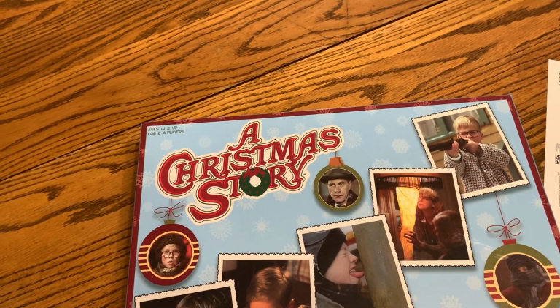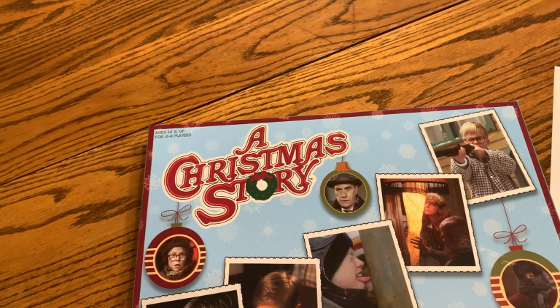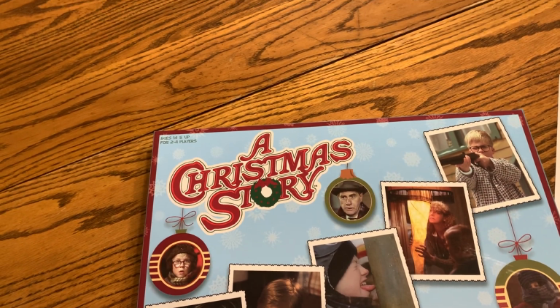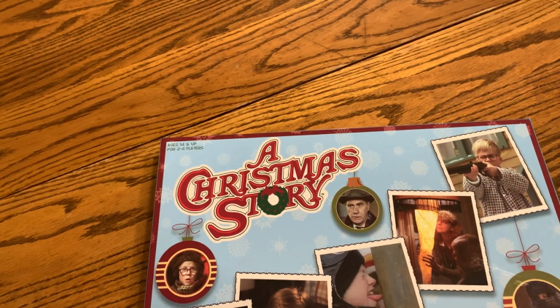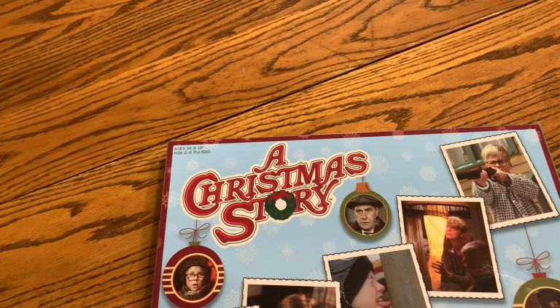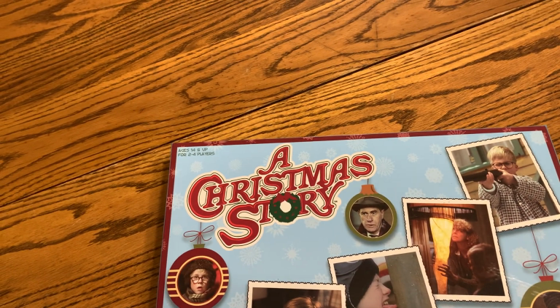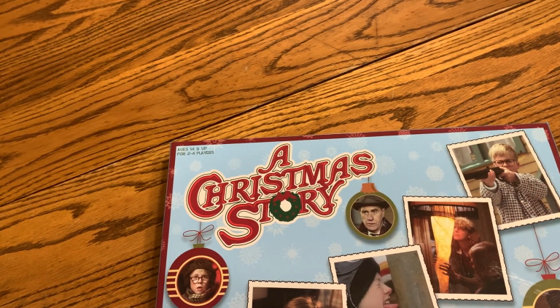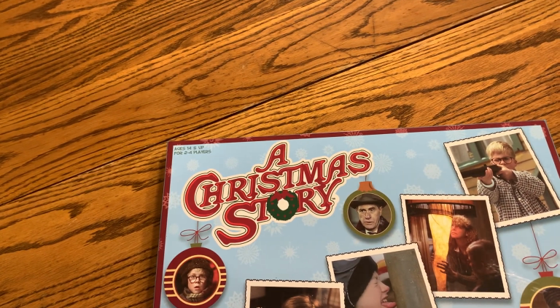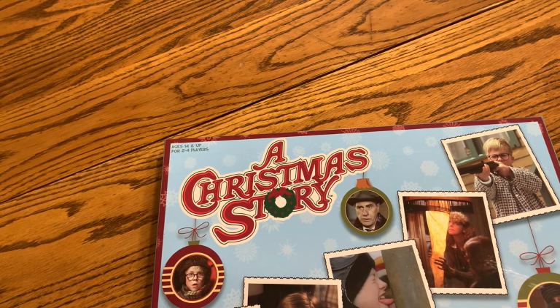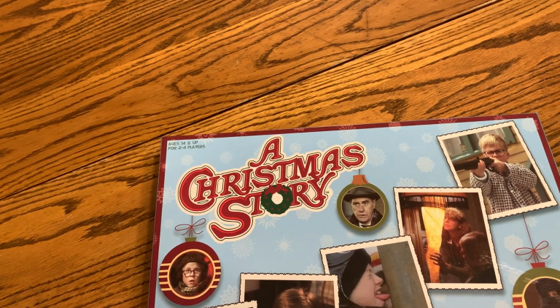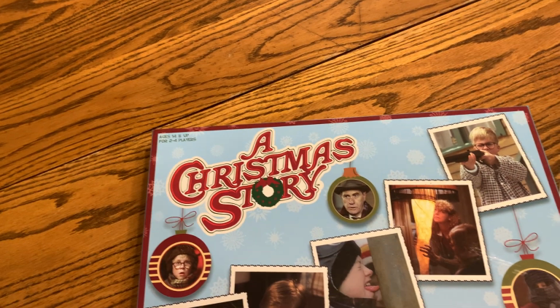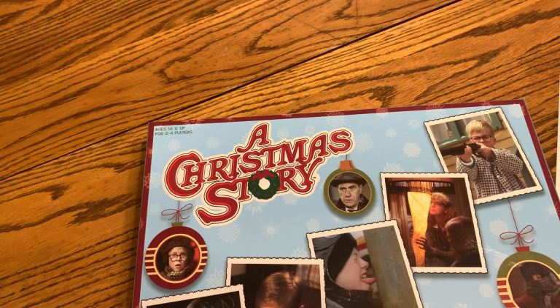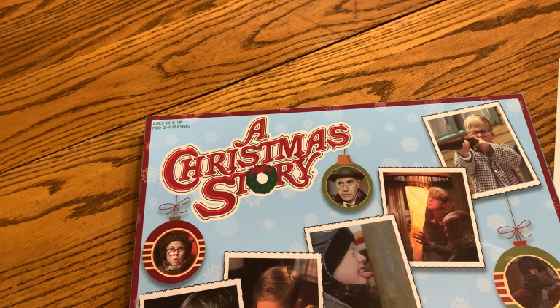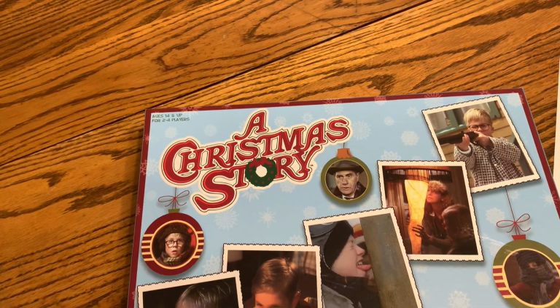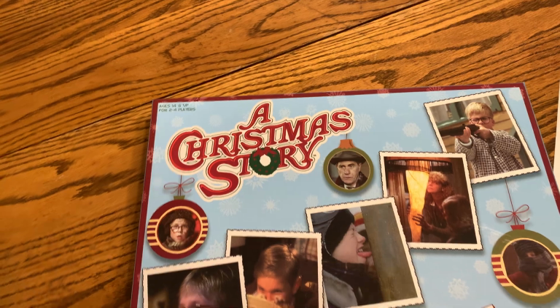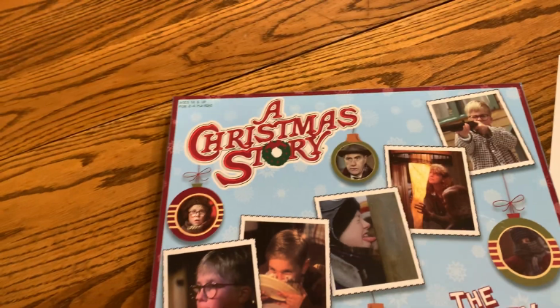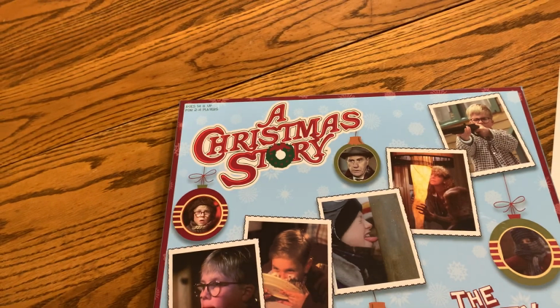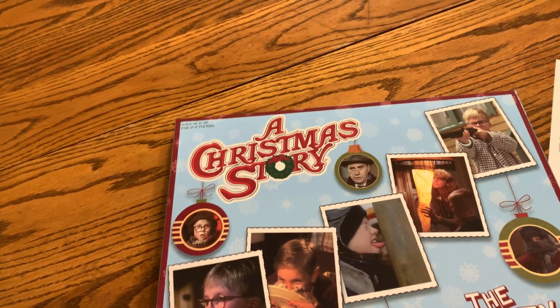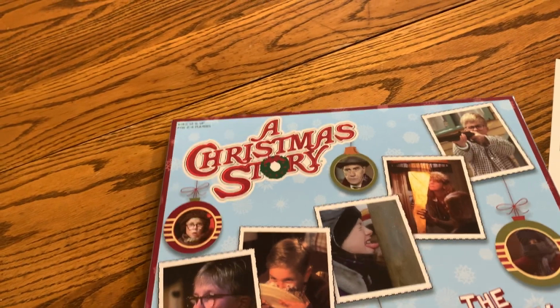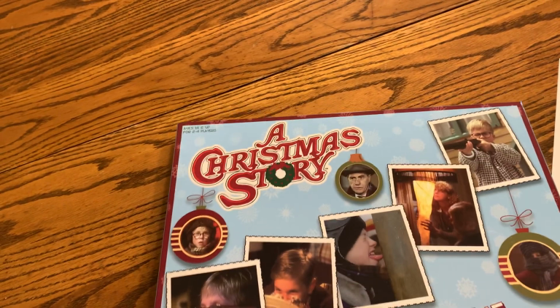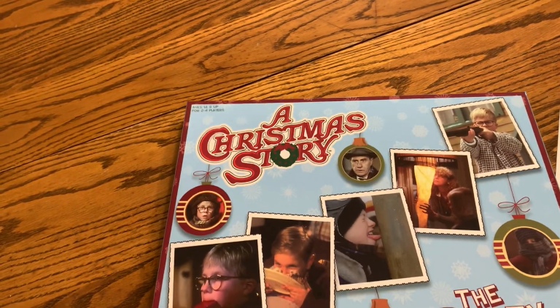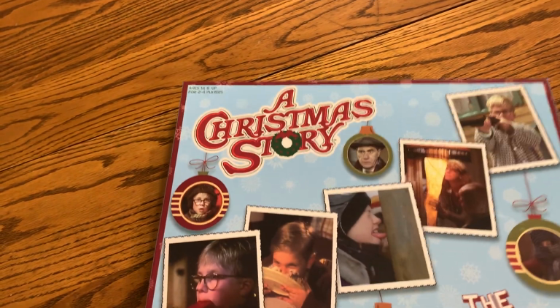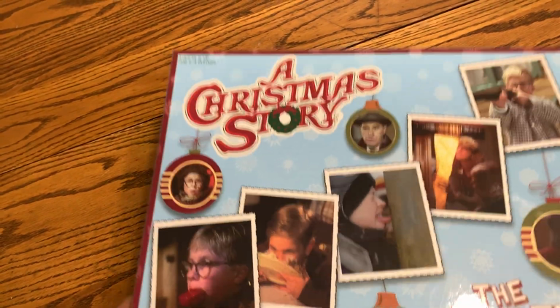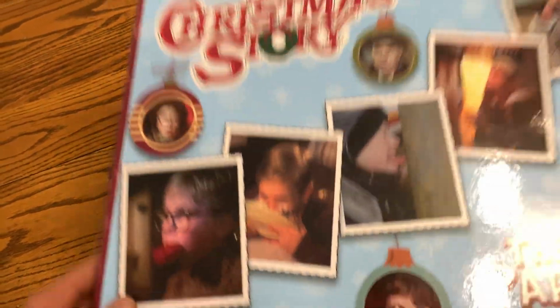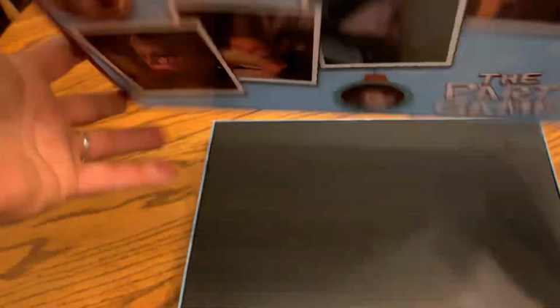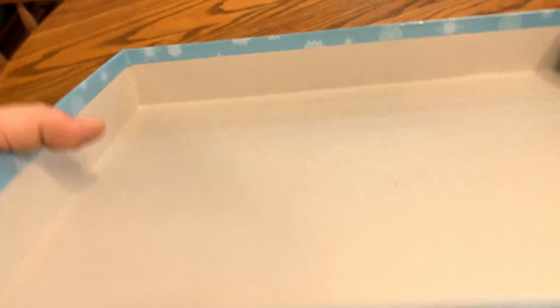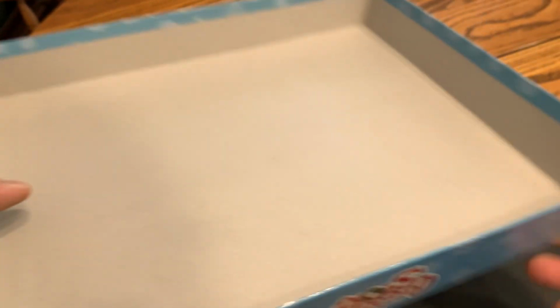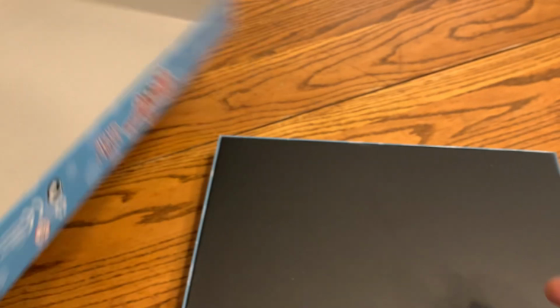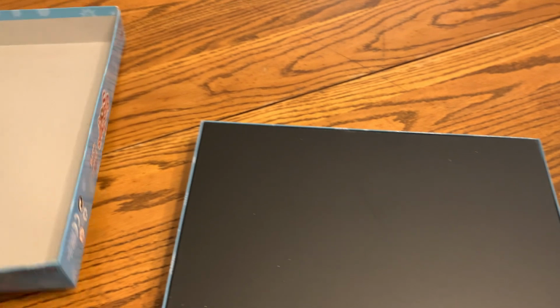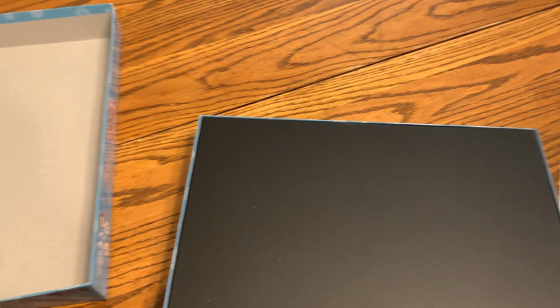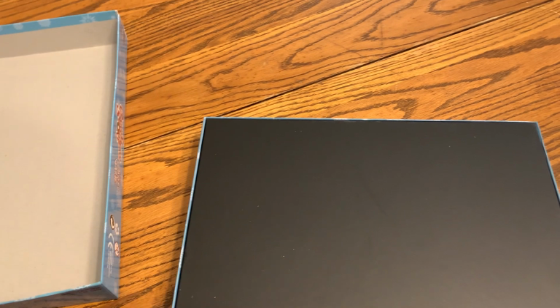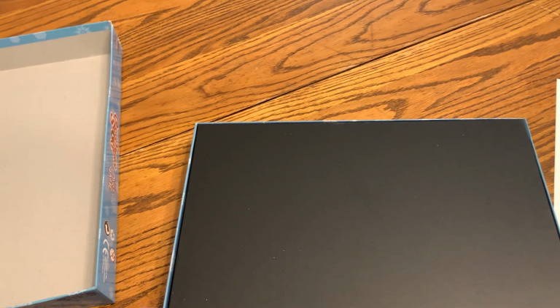This is for ages 14 and up, 2 to 4 players. Comes in a nice box like this. Let me open it up and show you what's inside.